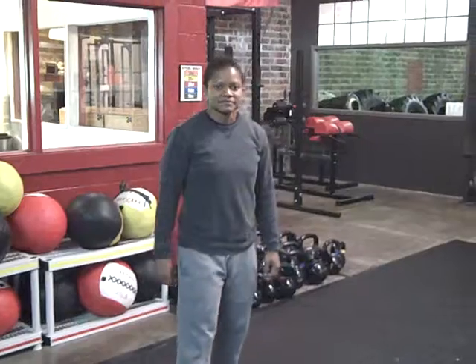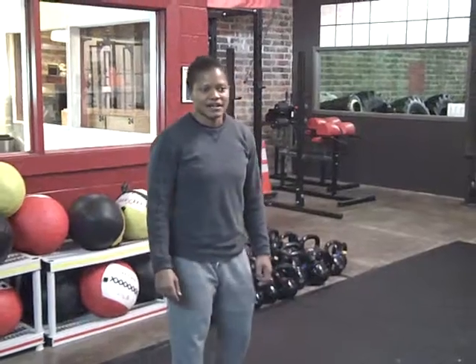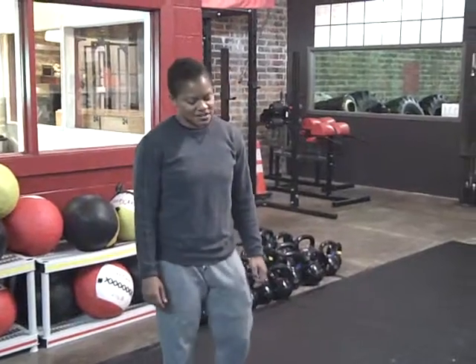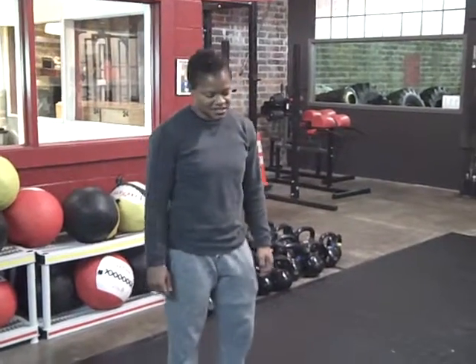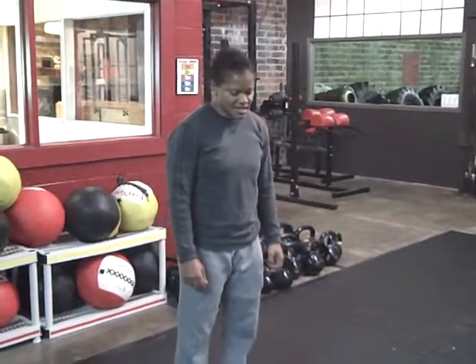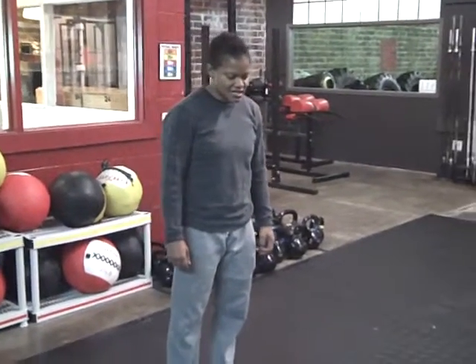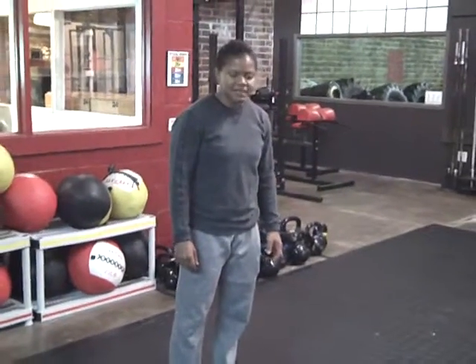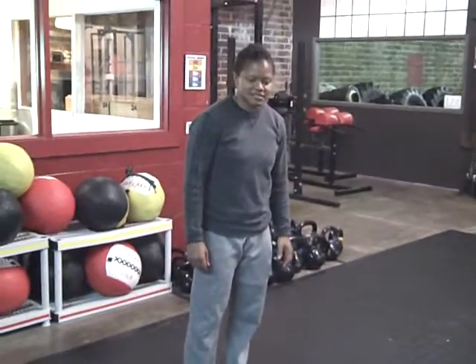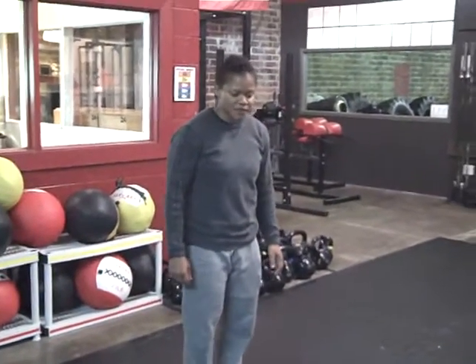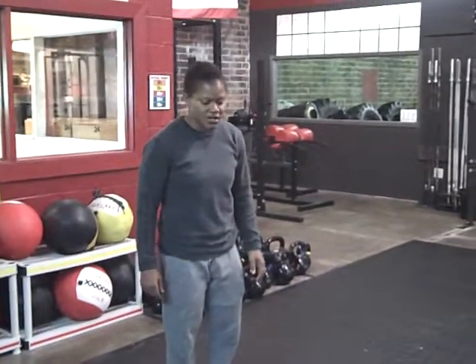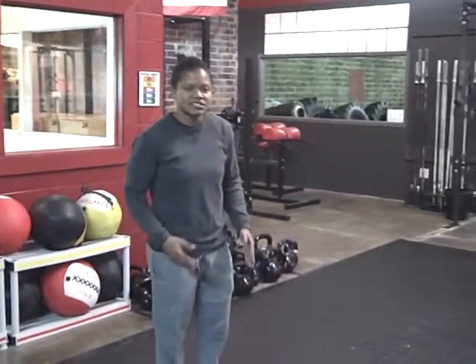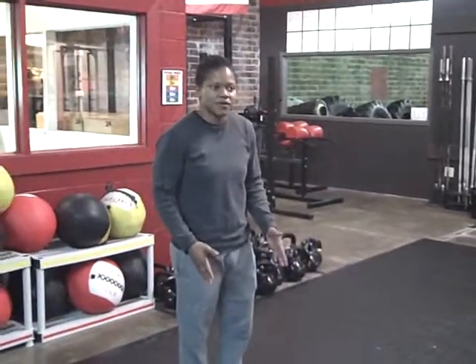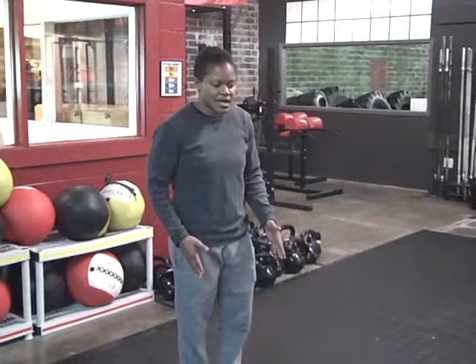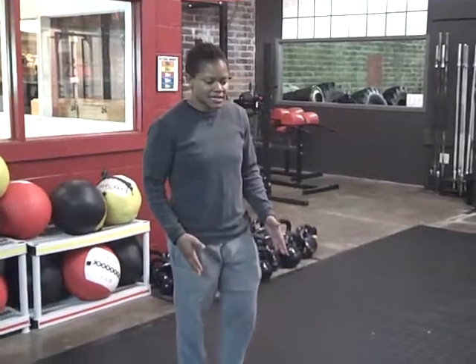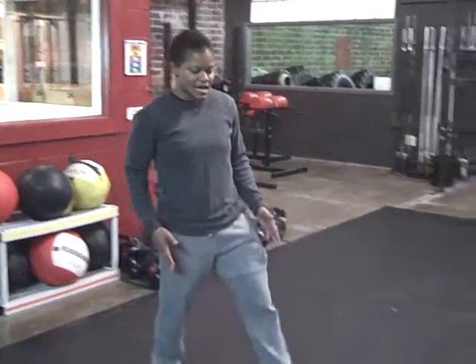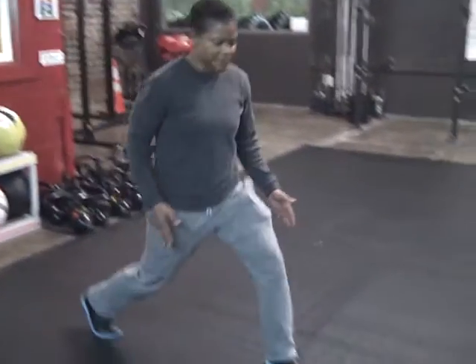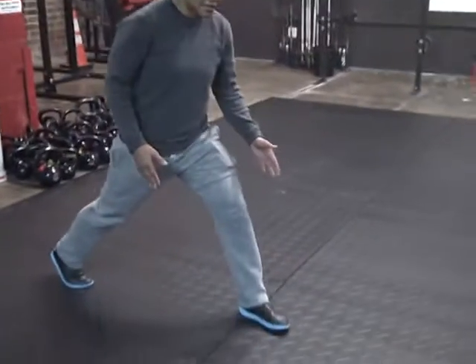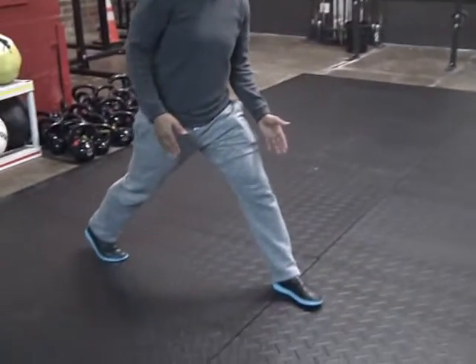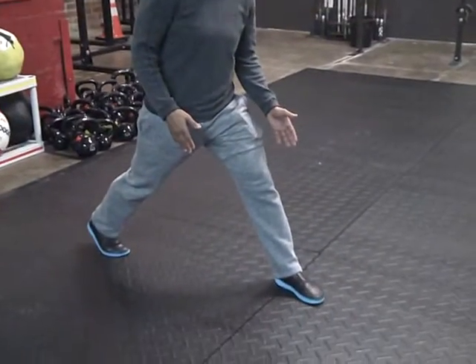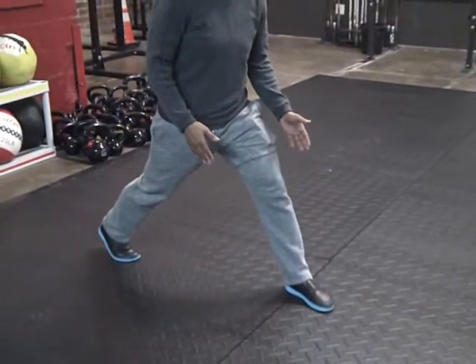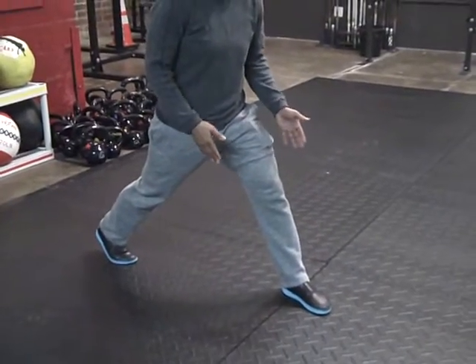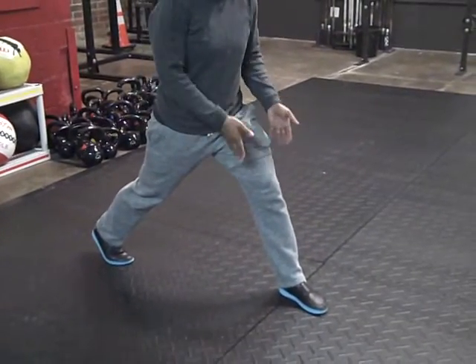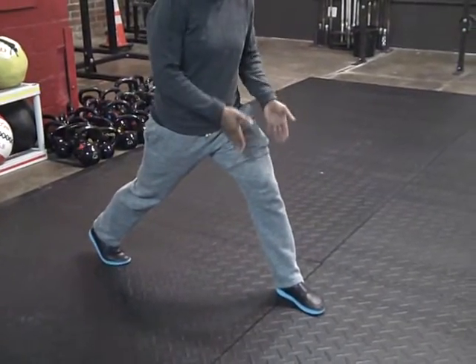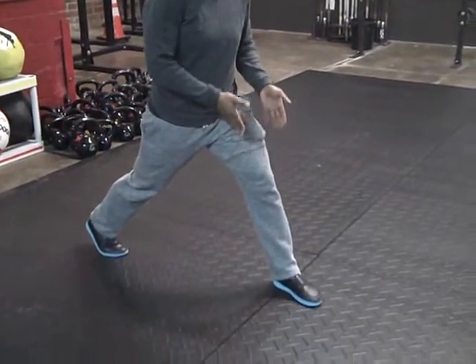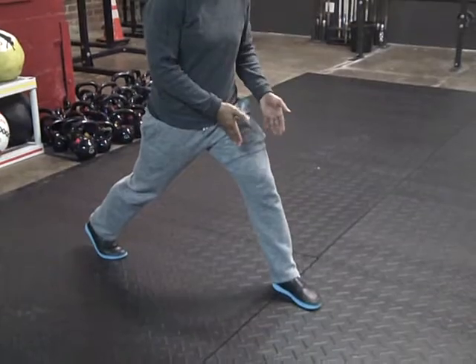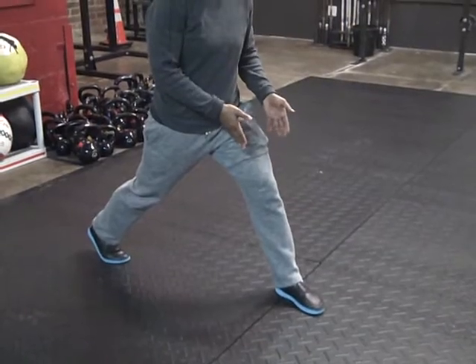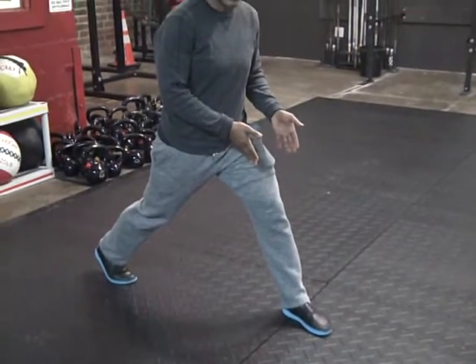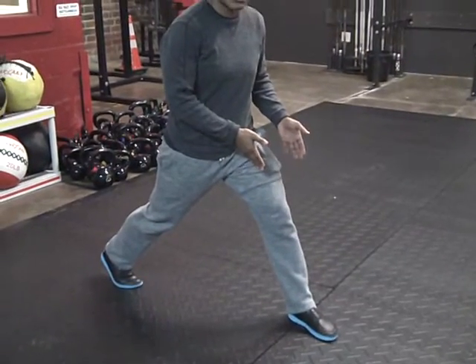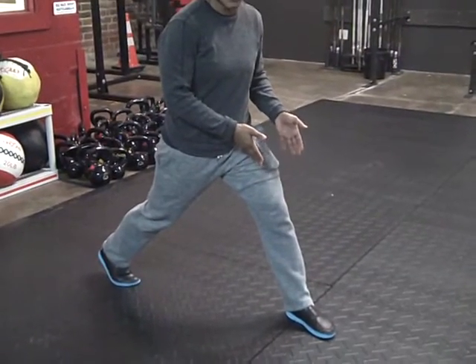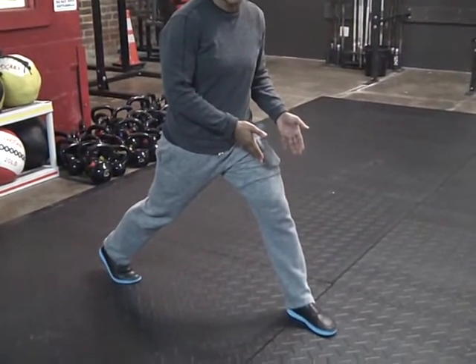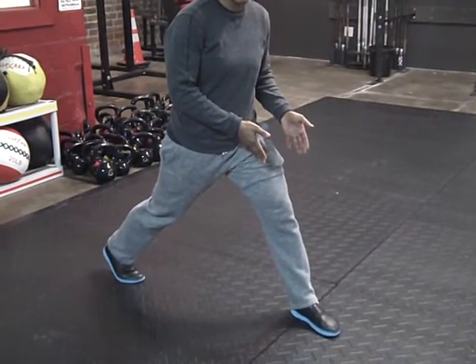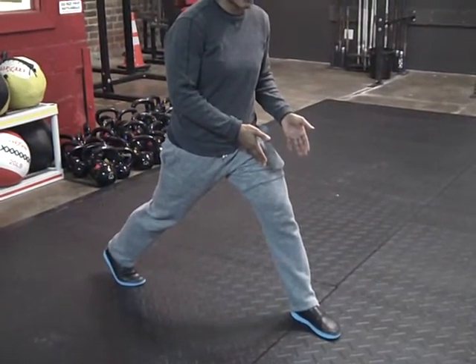Standard lunges. You're taking a nice step forward — a long step forward. The idea behind taking a long step forward is that we want to make sure that we keep our knee at a nice neutral angle while we are lunging.